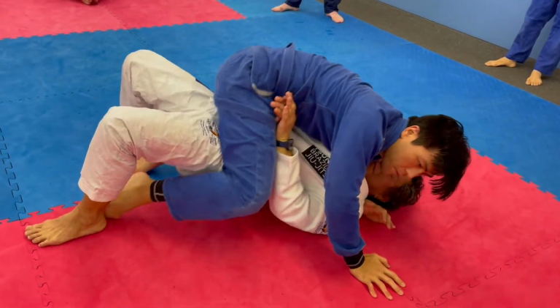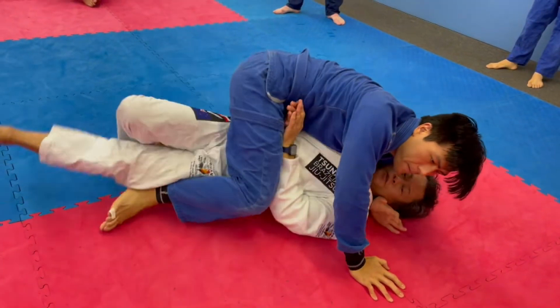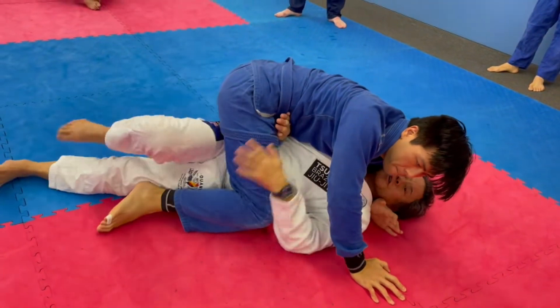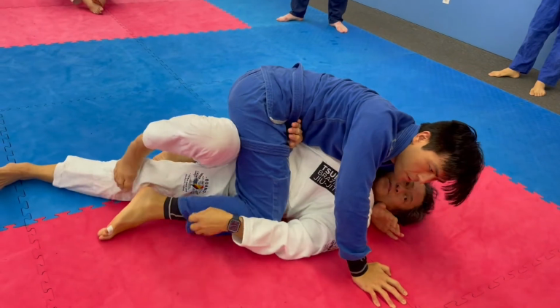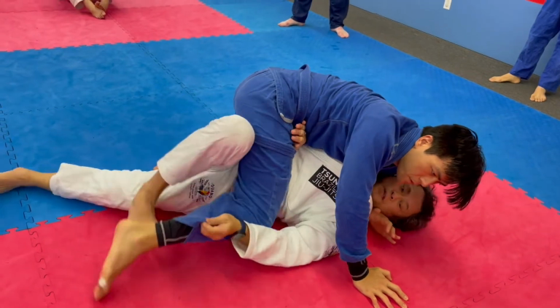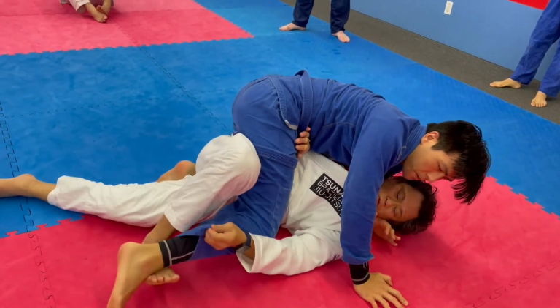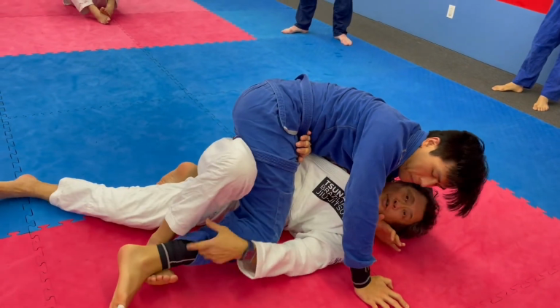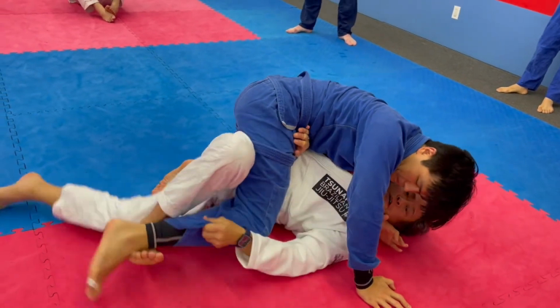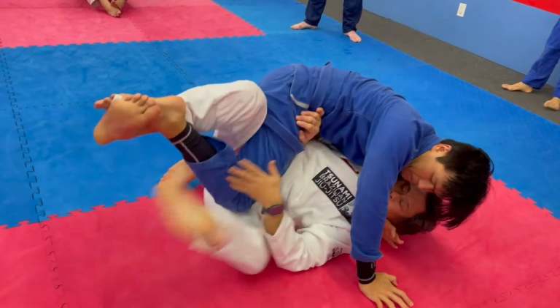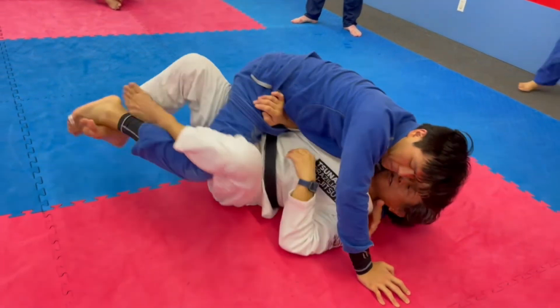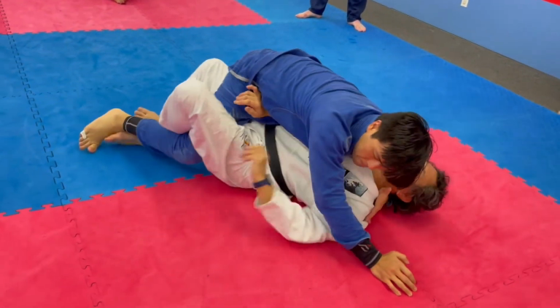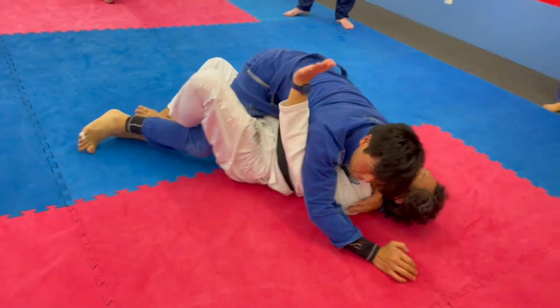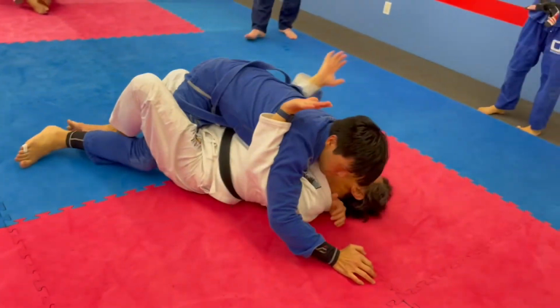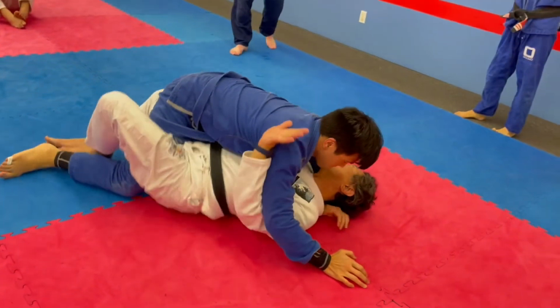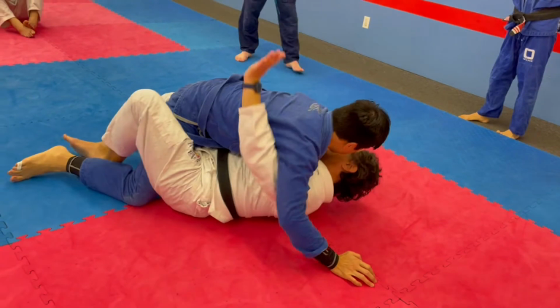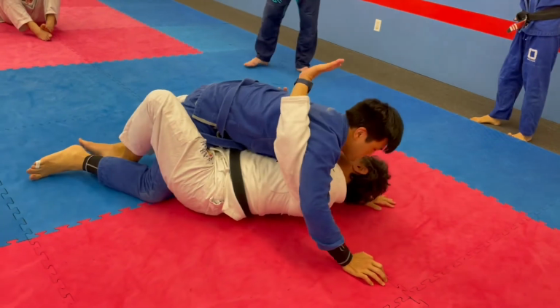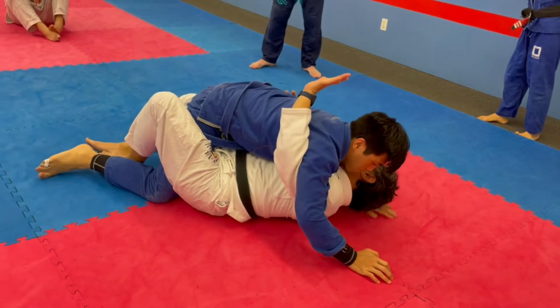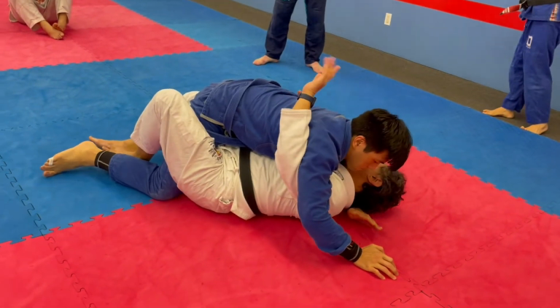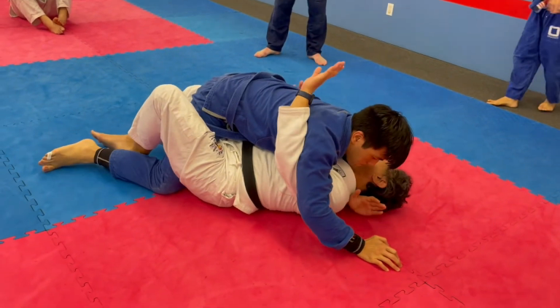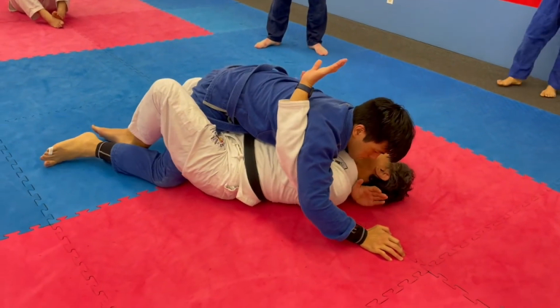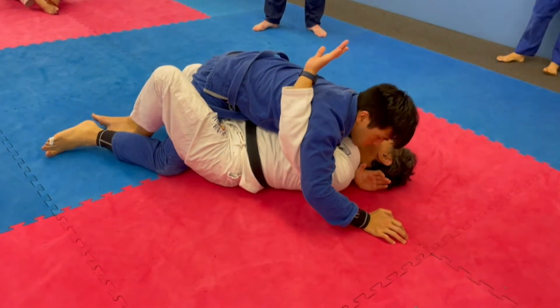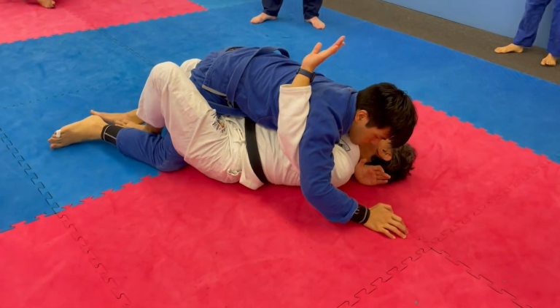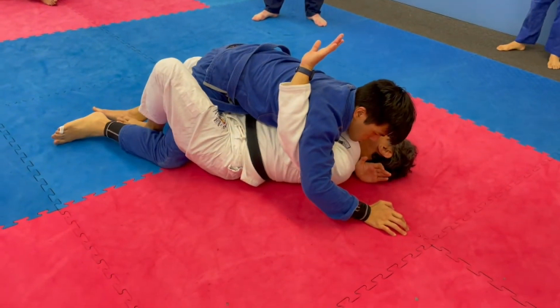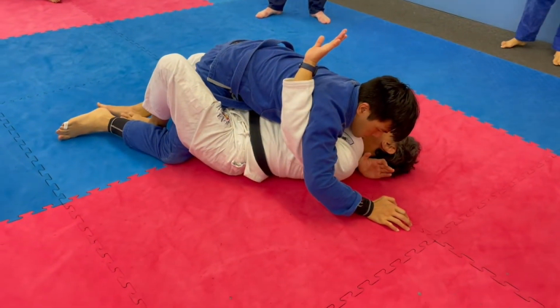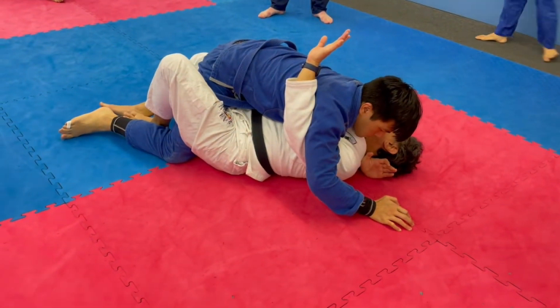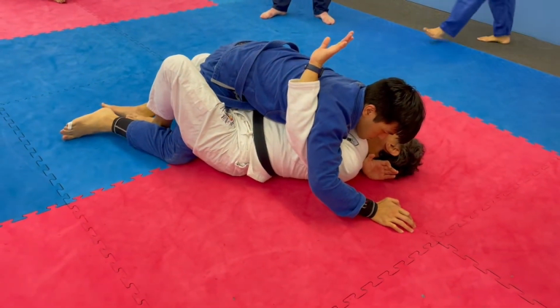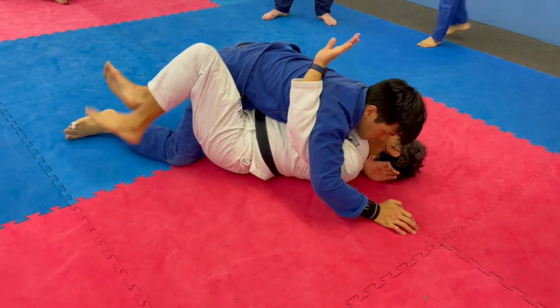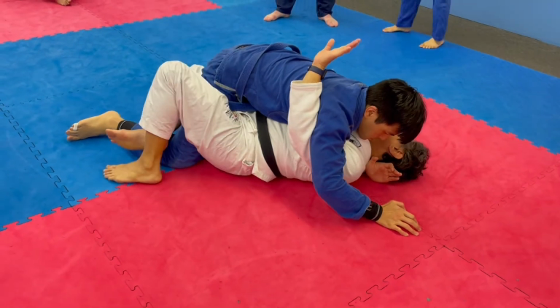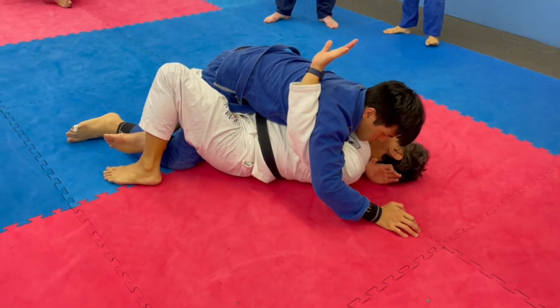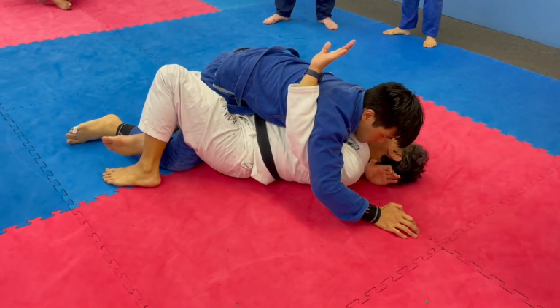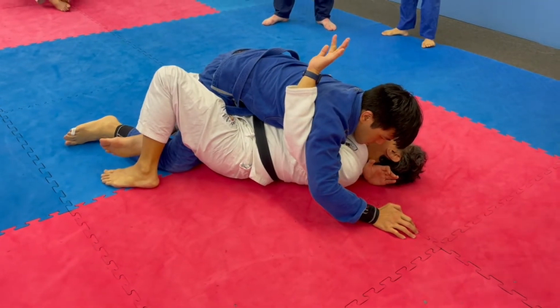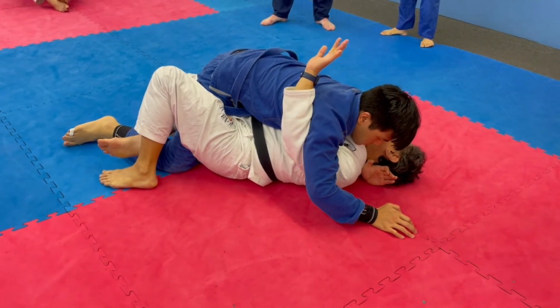Bump. Turn. The other one was you hook, lift. Elbows in, right? Now, if you notice, it's hard to bridge when my left foot is inside. I keep it on the outside so I can bridge better.